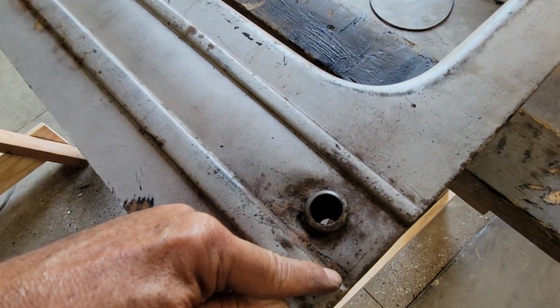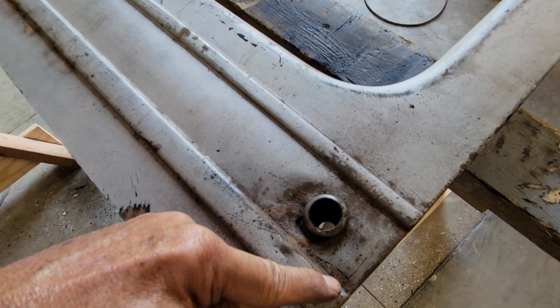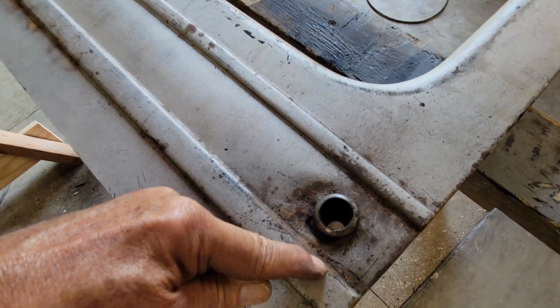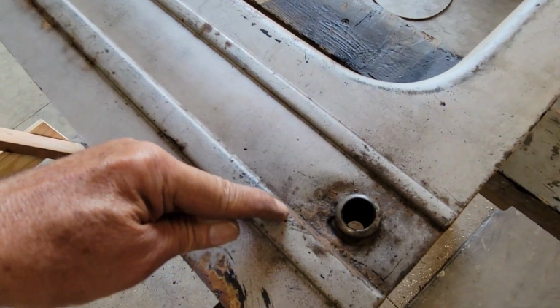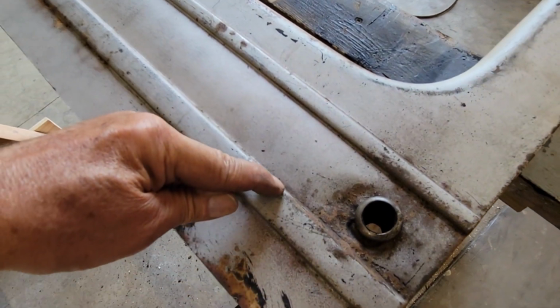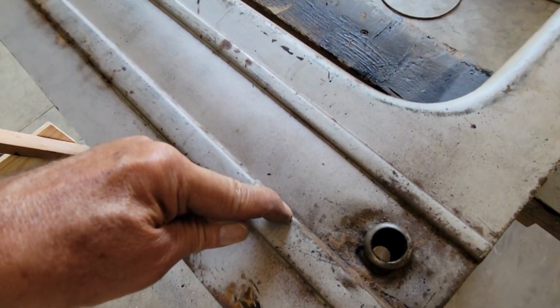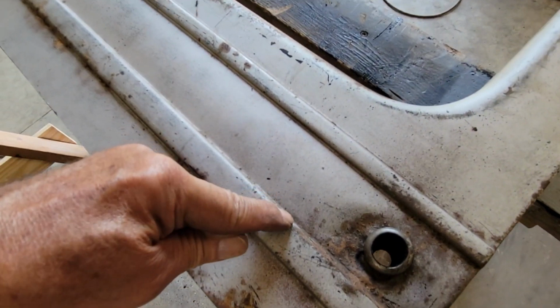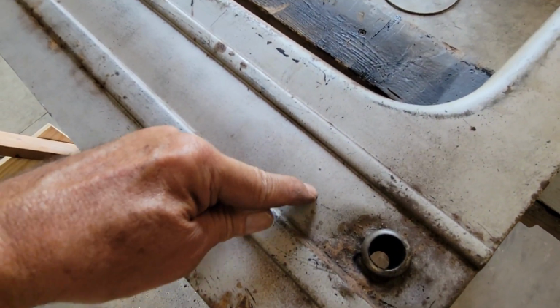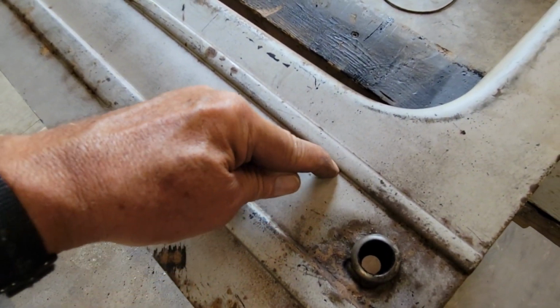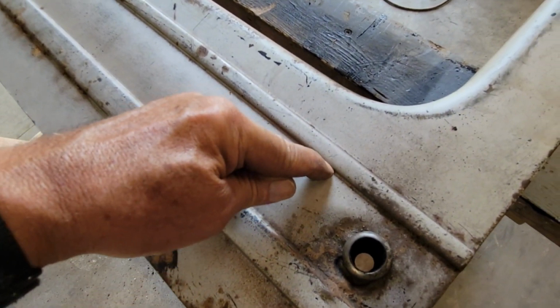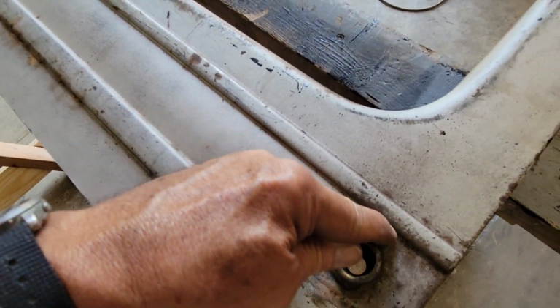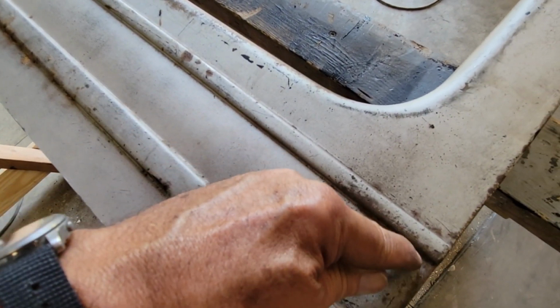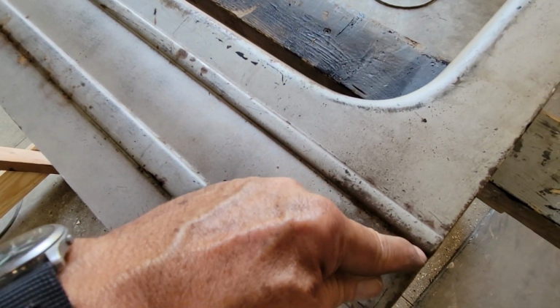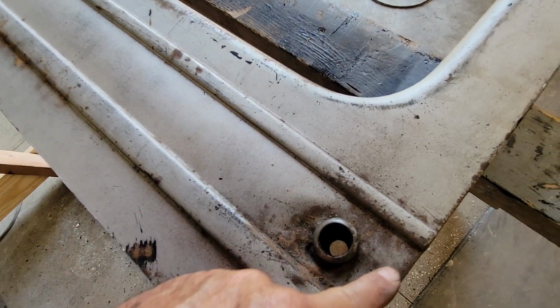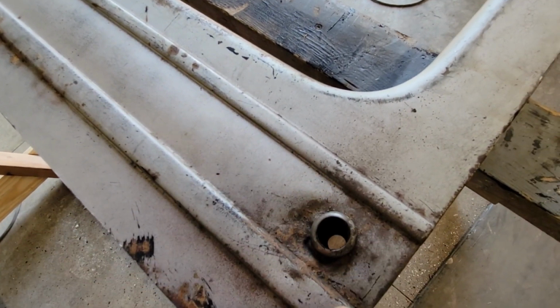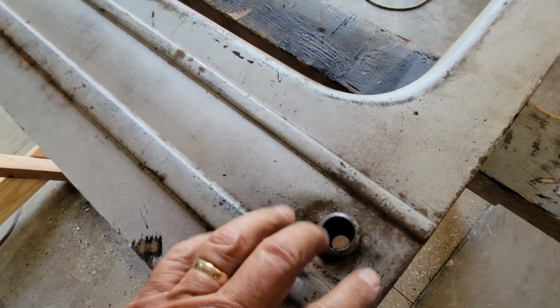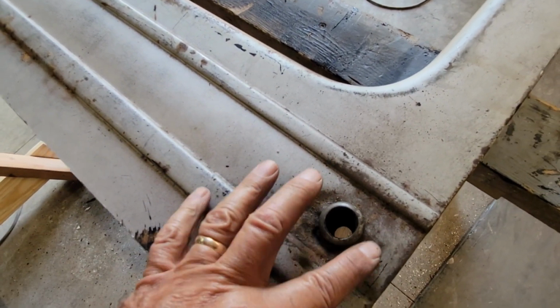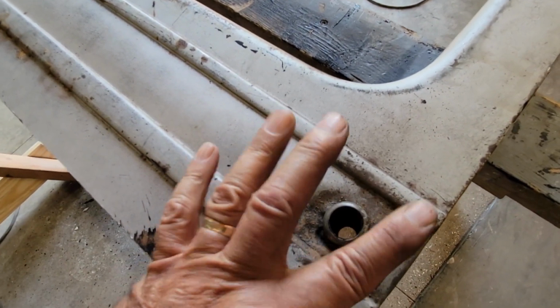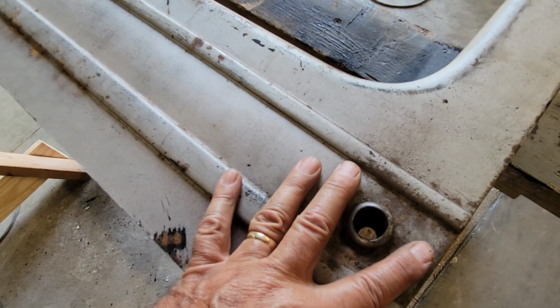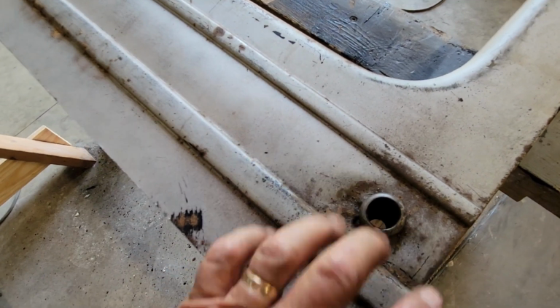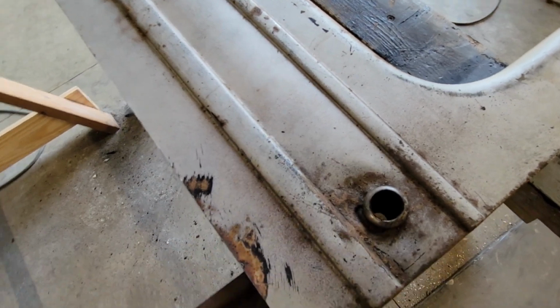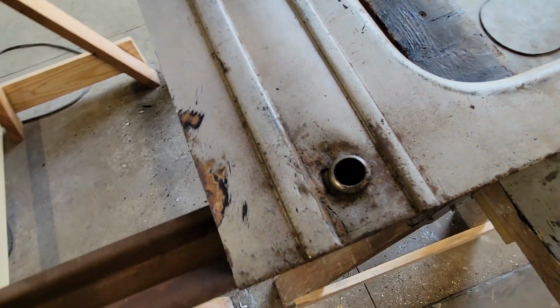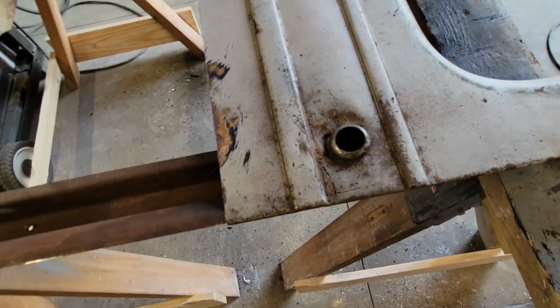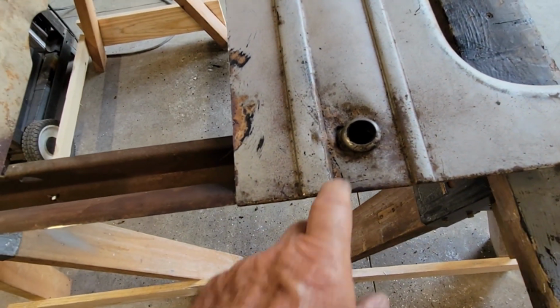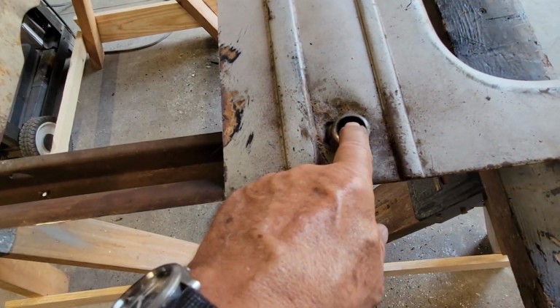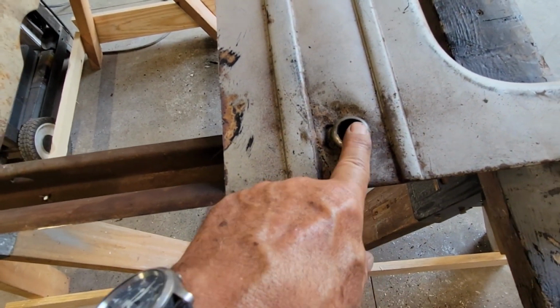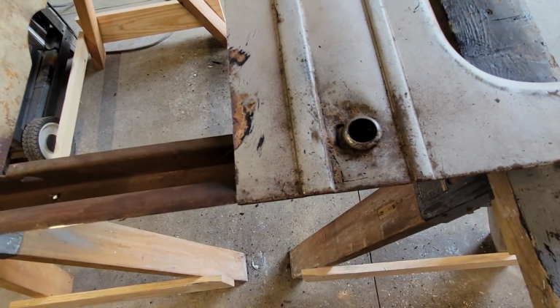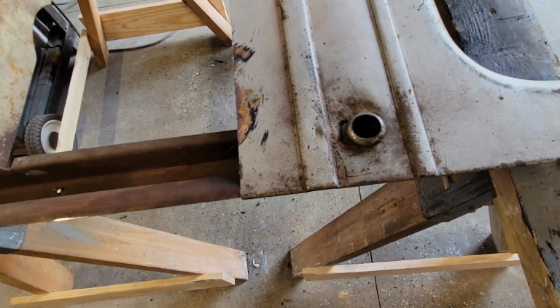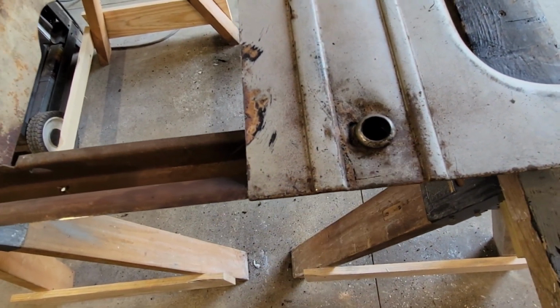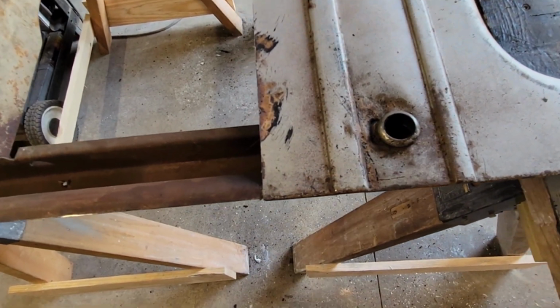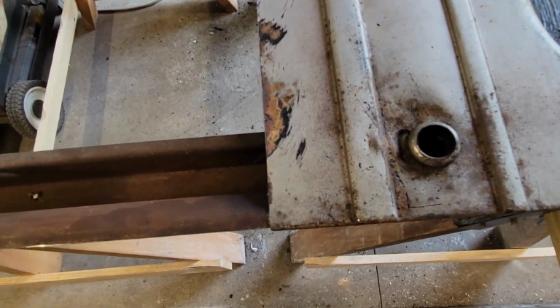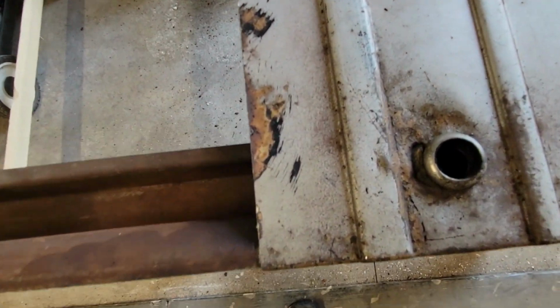So what we're going to do is a little surgery - I'm just gonna cut a piece out like this and put new metal in. I get the hole lined up and everything.